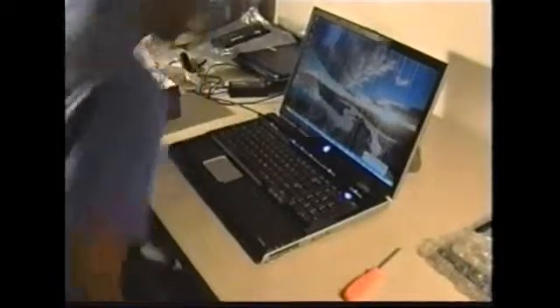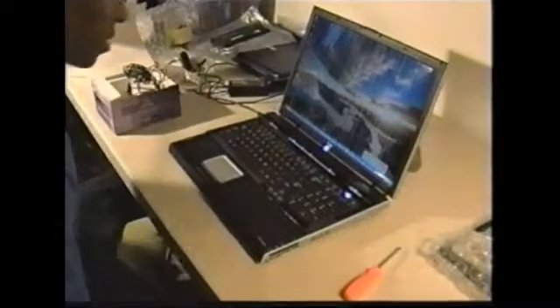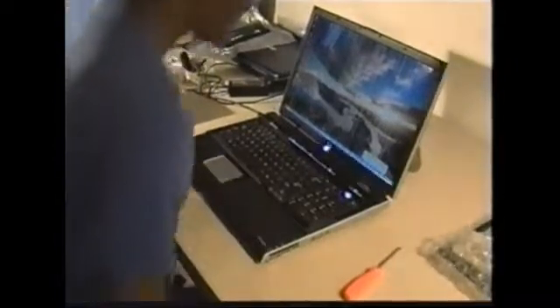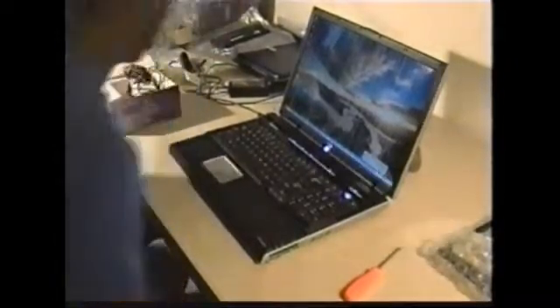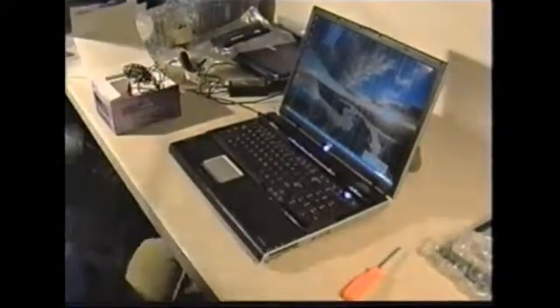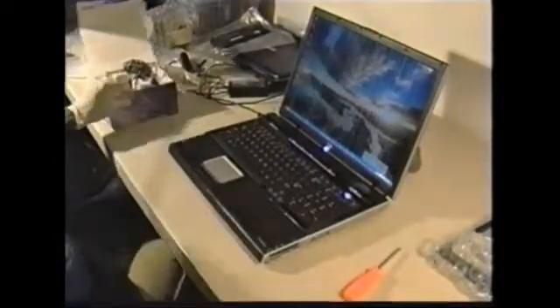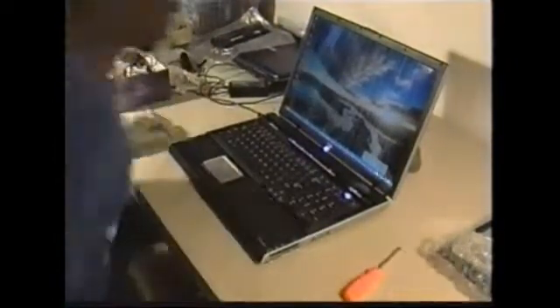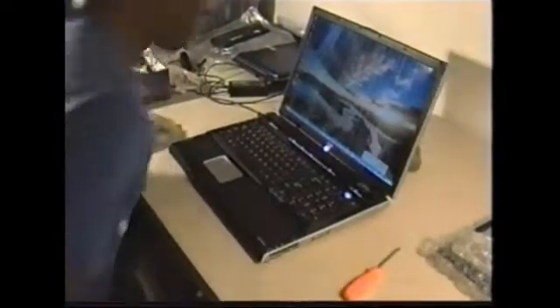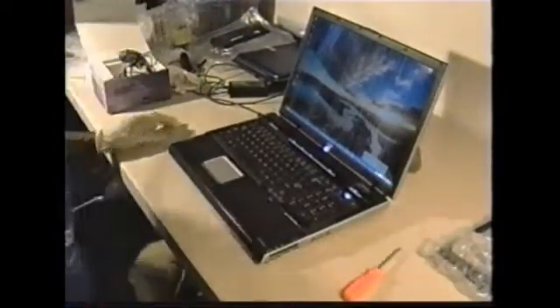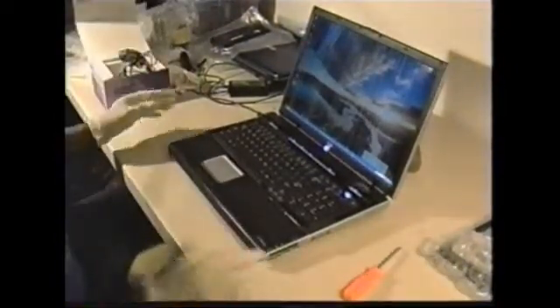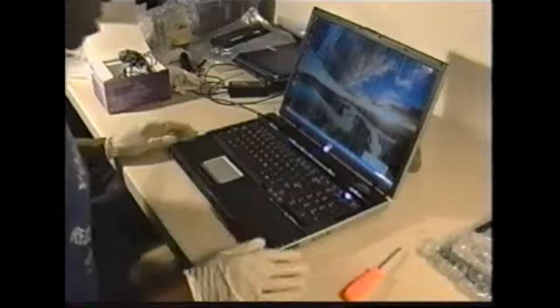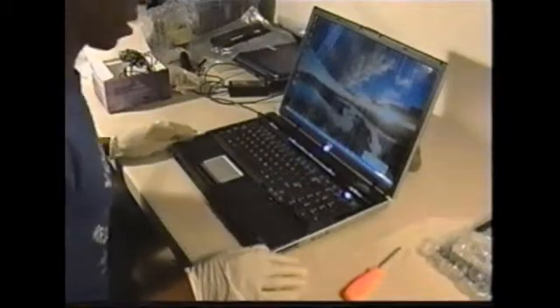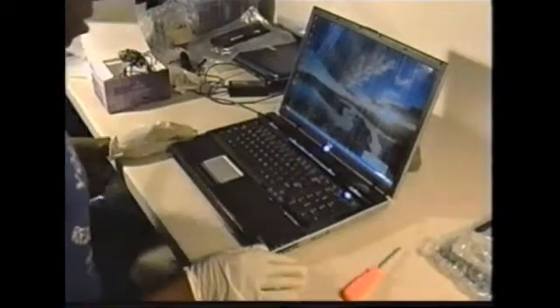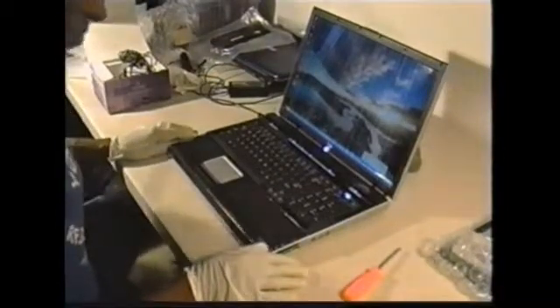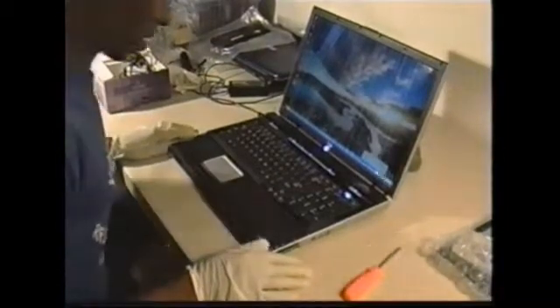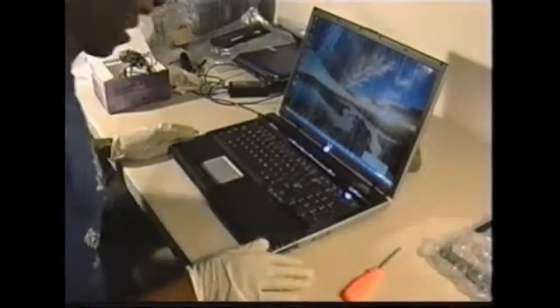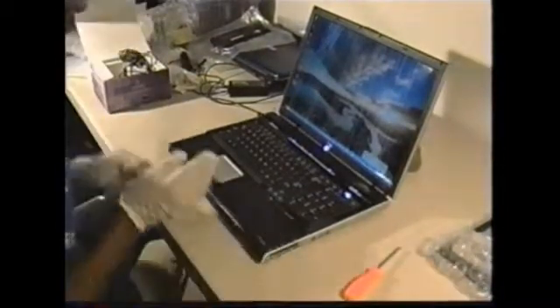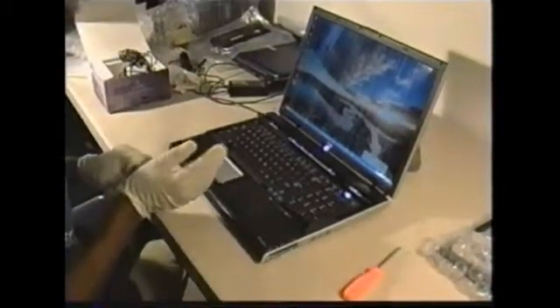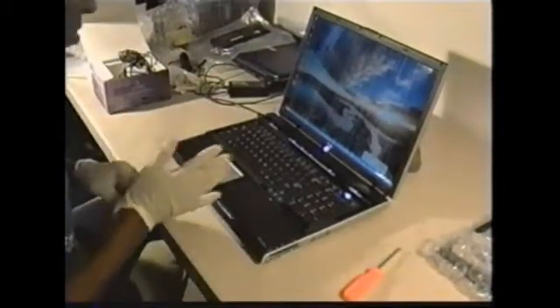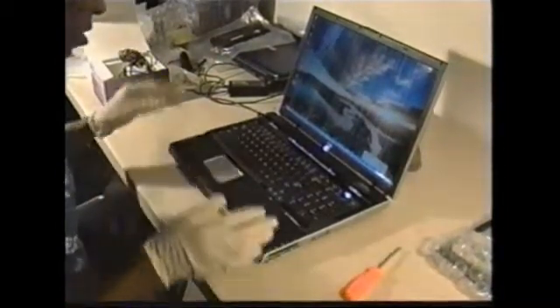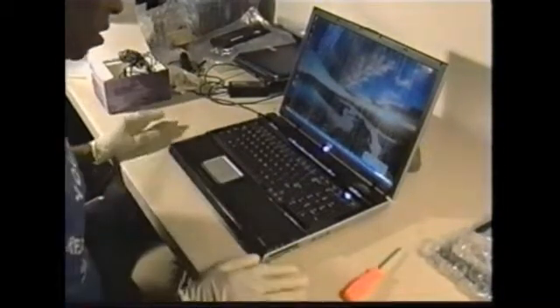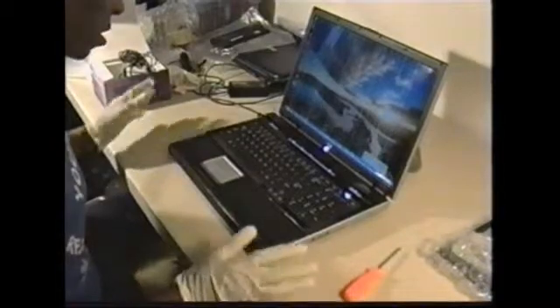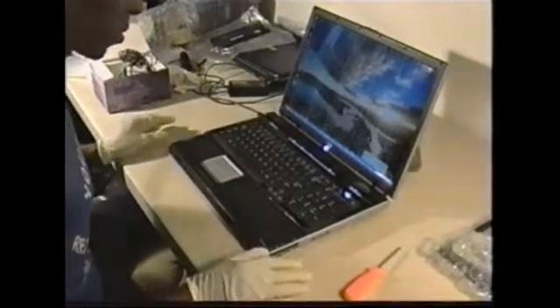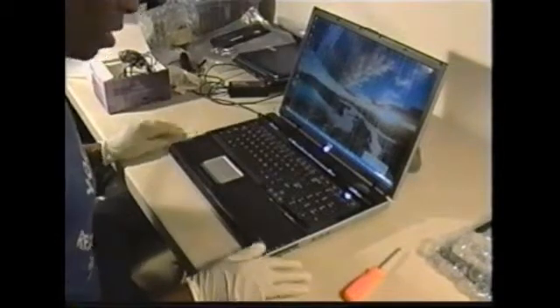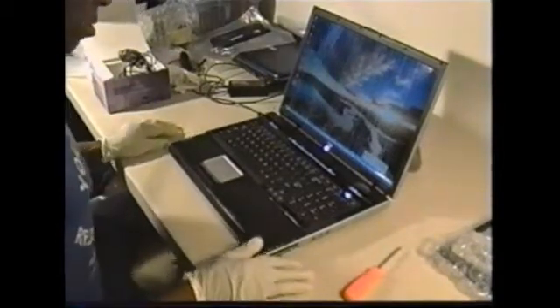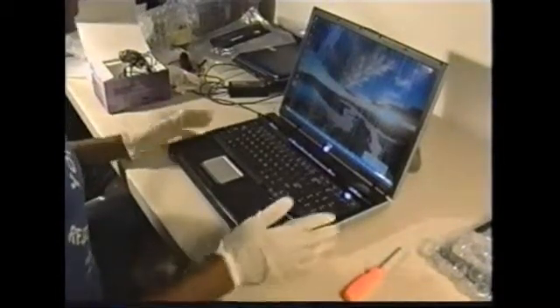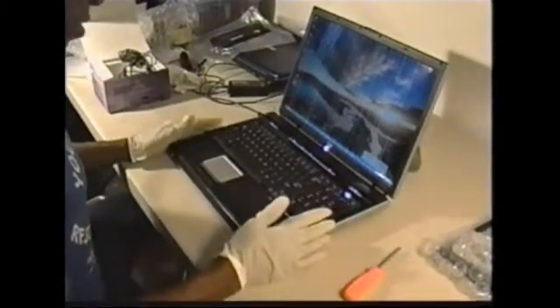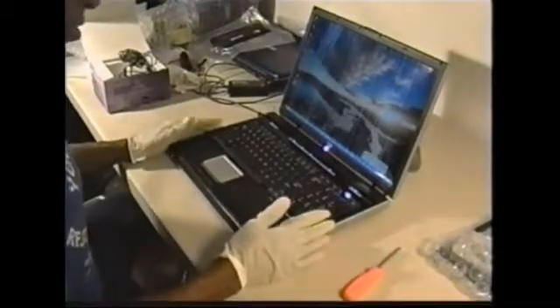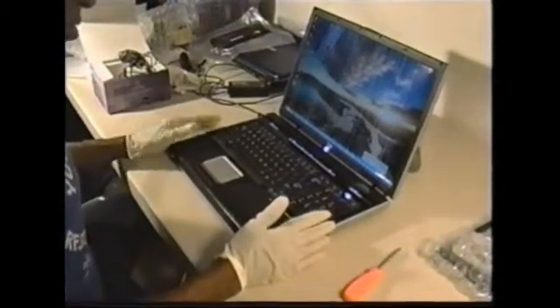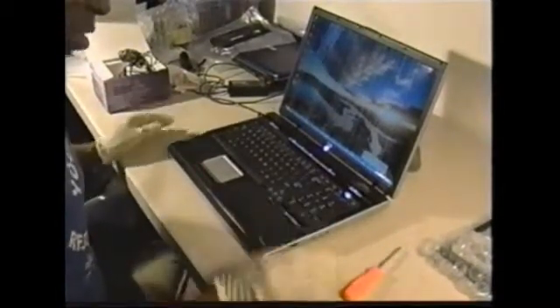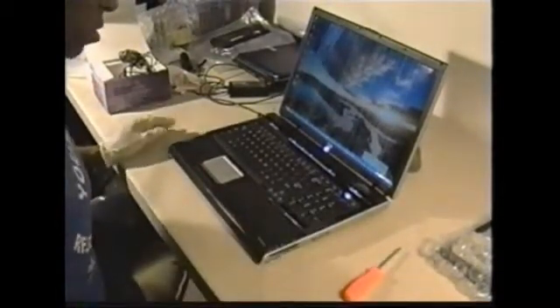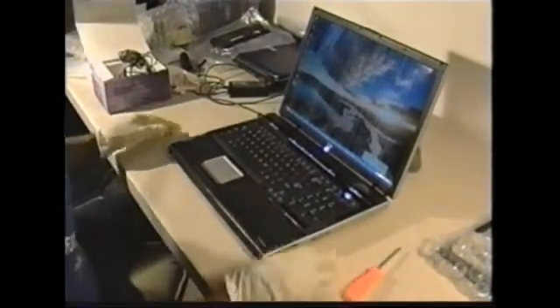I had already had this laptop disassembled to check out some things. I cleaned out the heat sink, the fan, and some dust around the motherboard. So some of this is already still slightly disassembled.